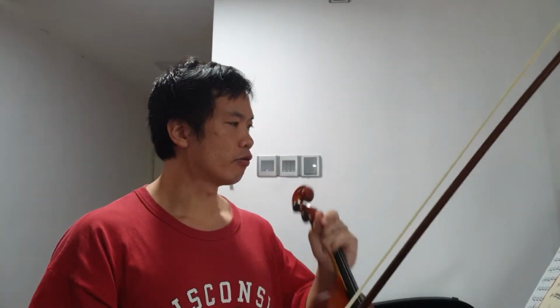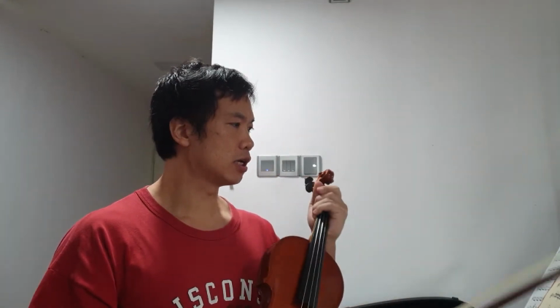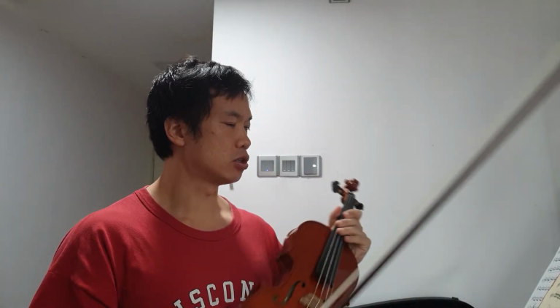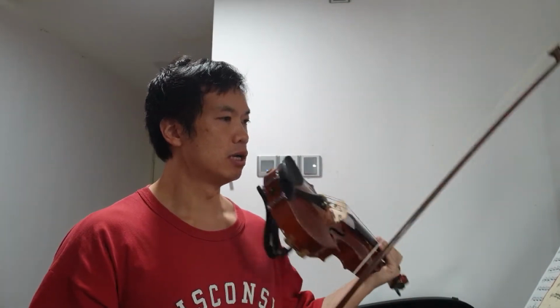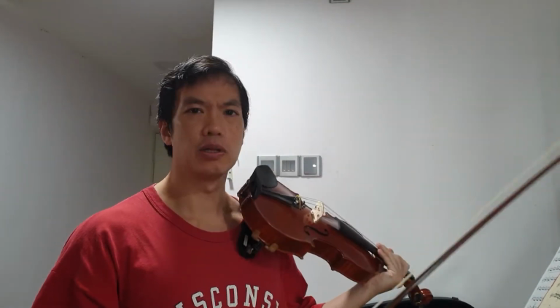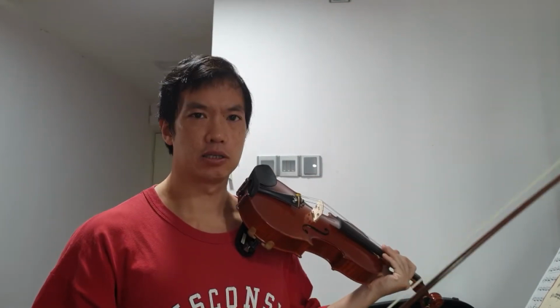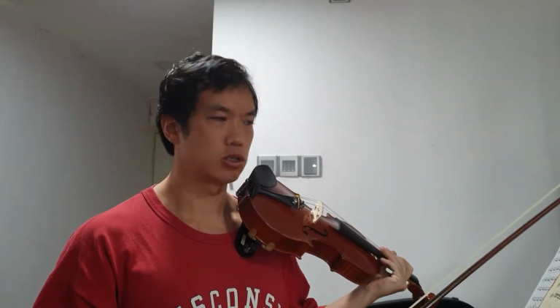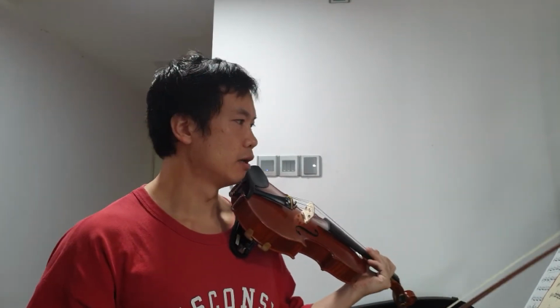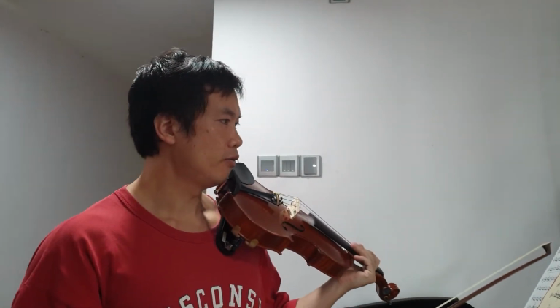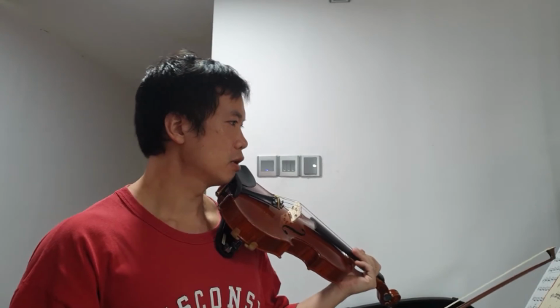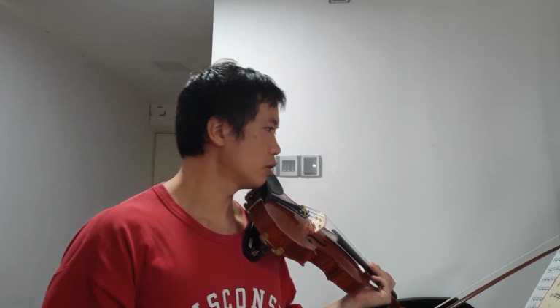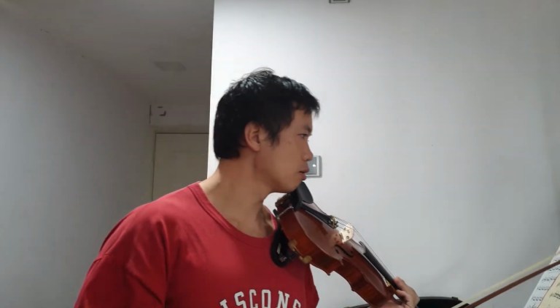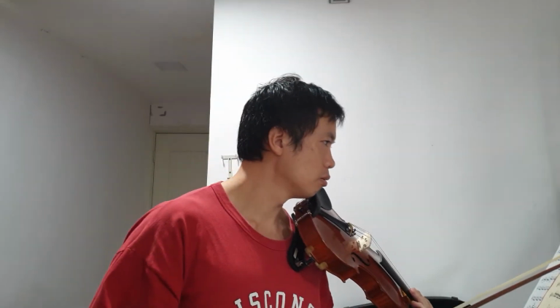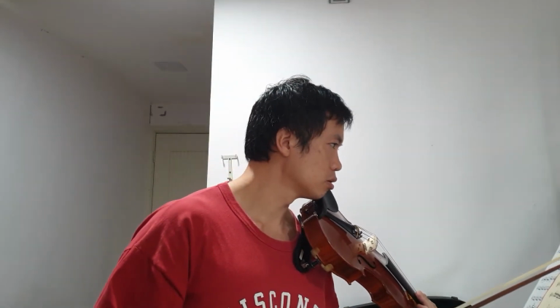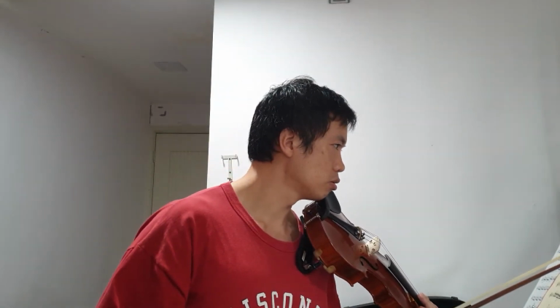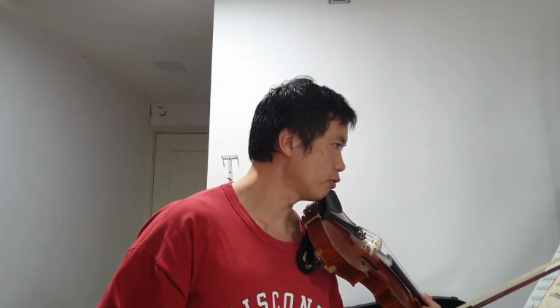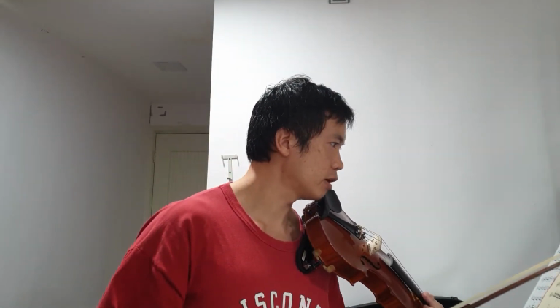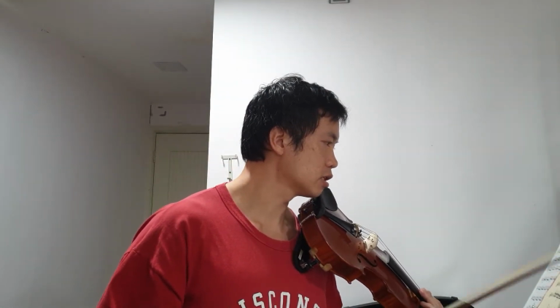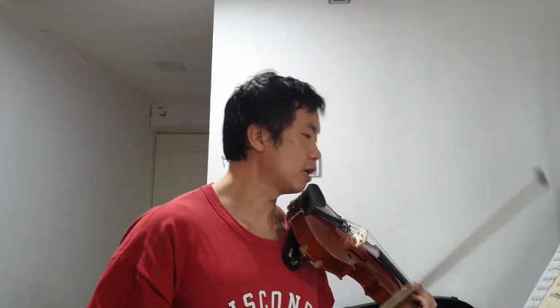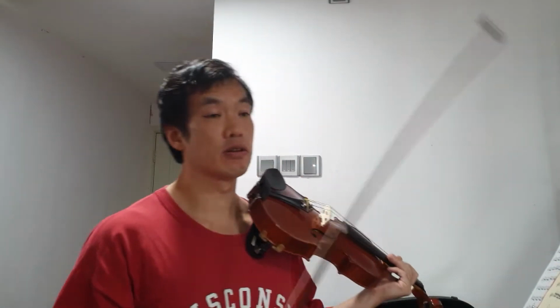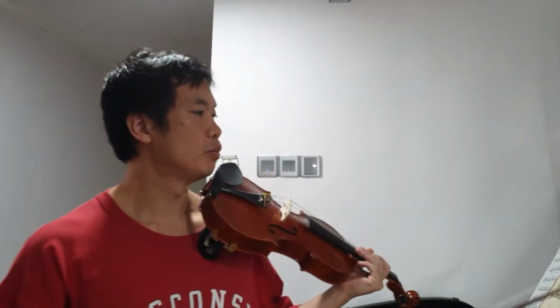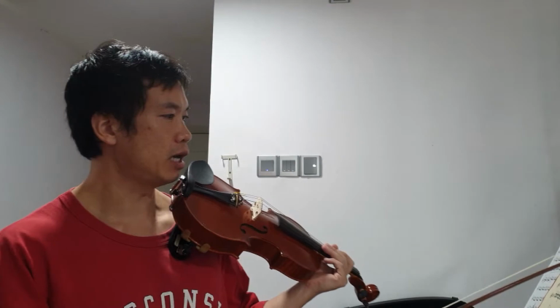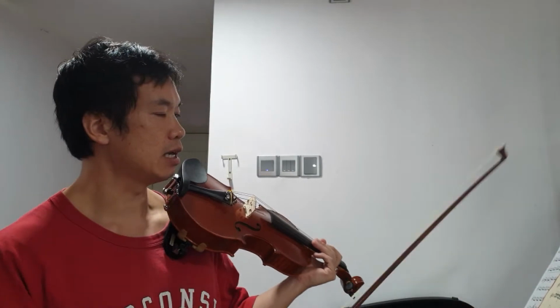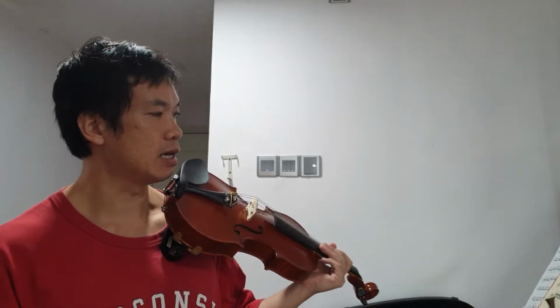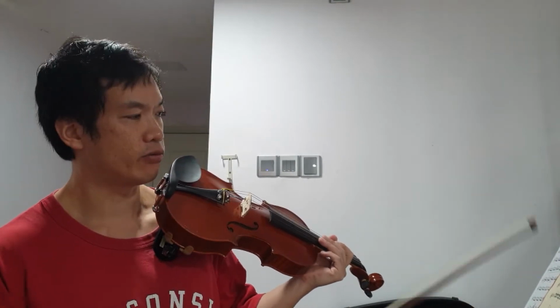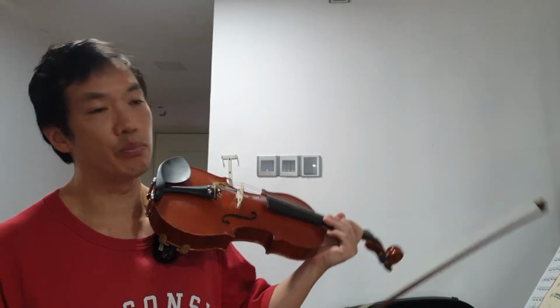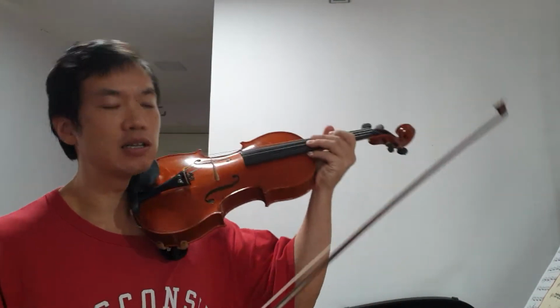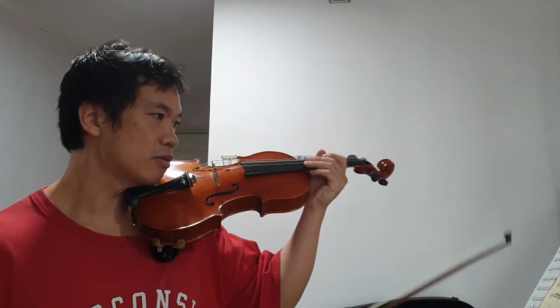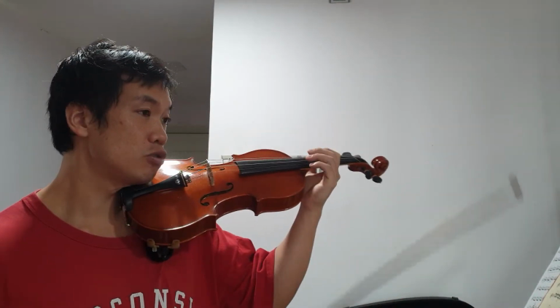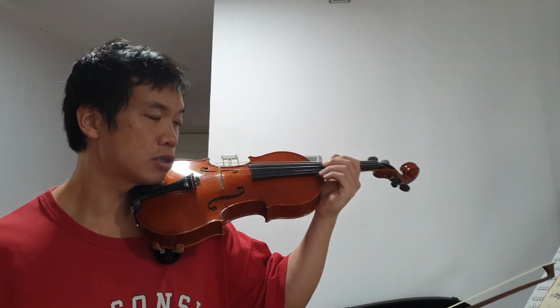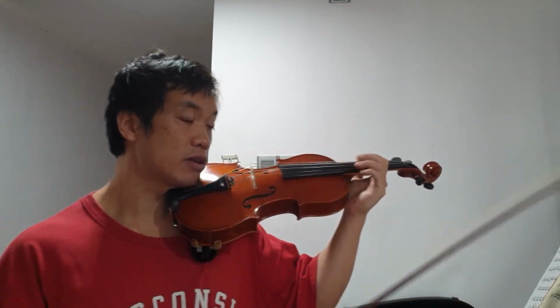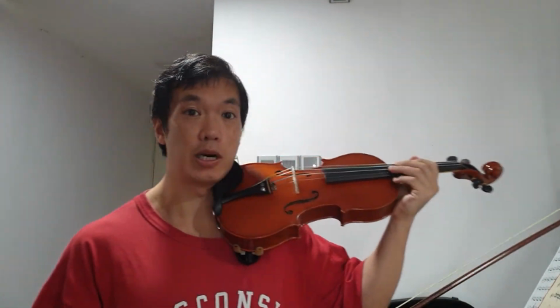The first thing I like to show is playing on the side of the string. If you look at bars 1, 2, 3, 4, 5, 6, 7, 8 — after bar 8 and 9, basically the first two bars after the fermata.